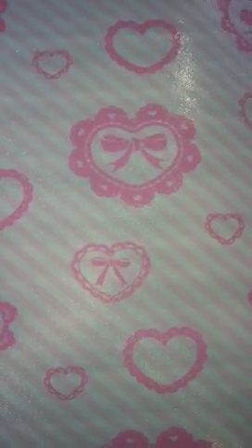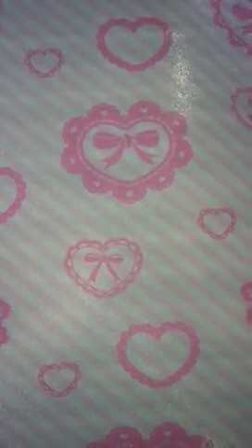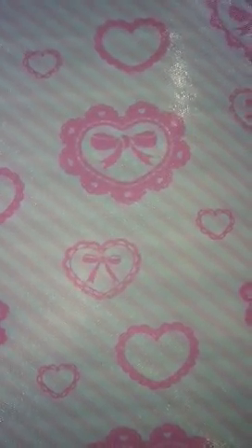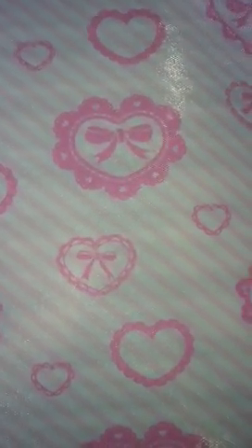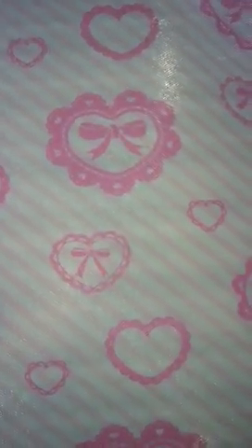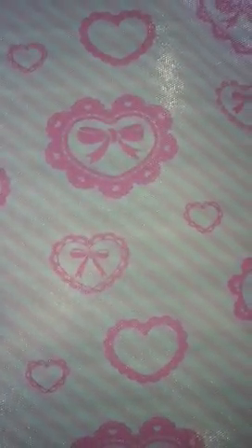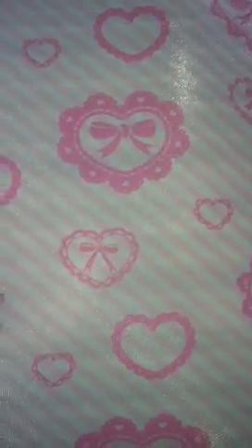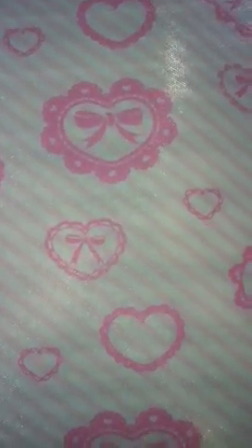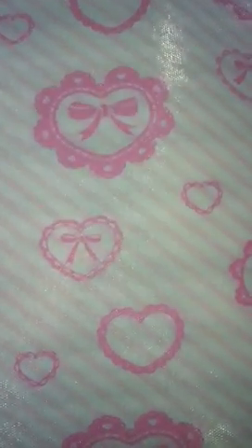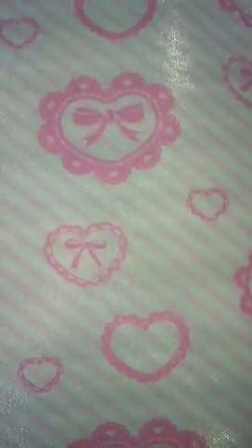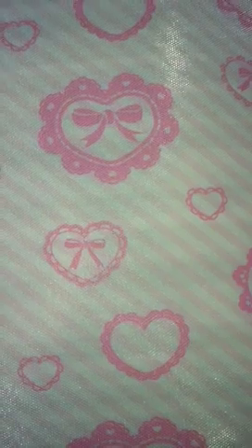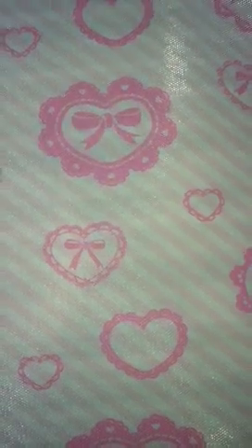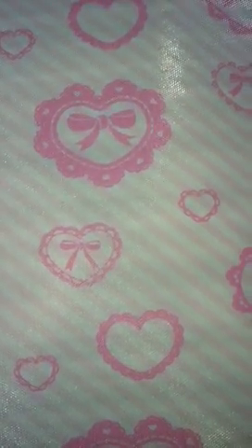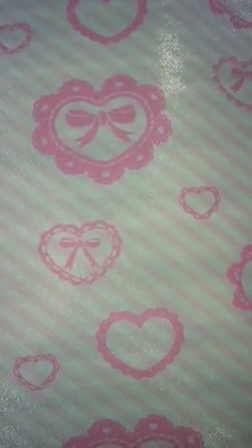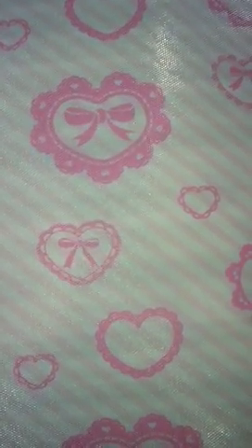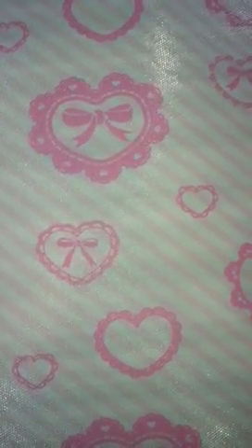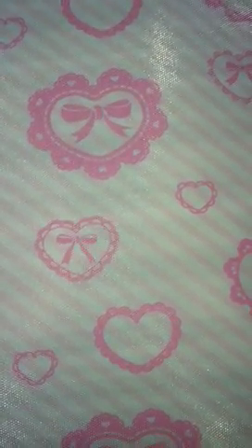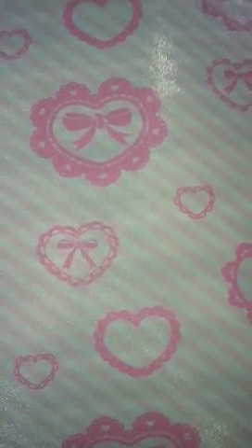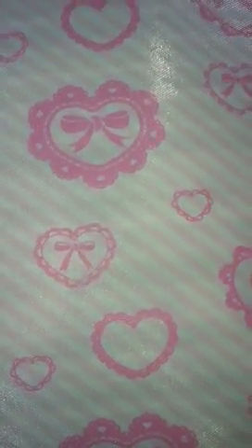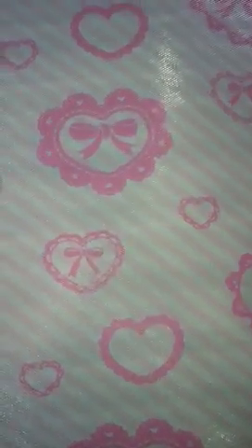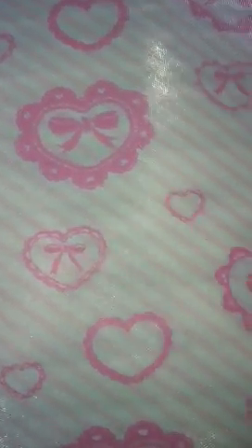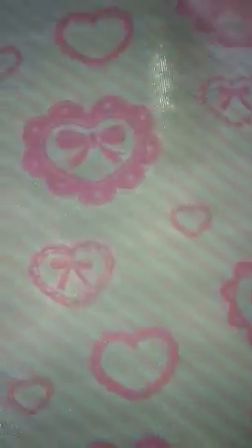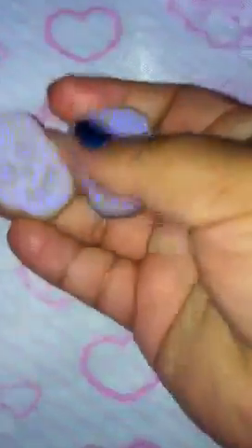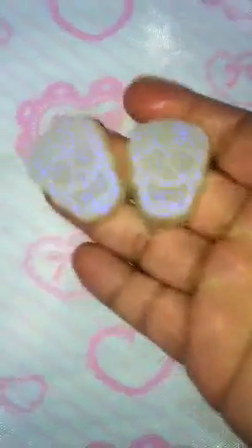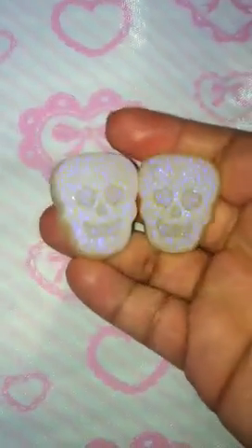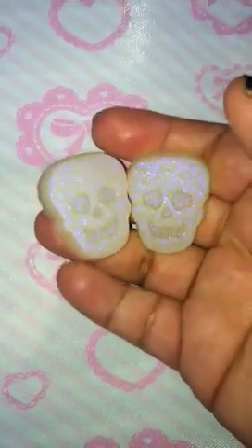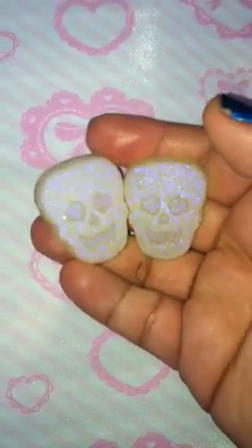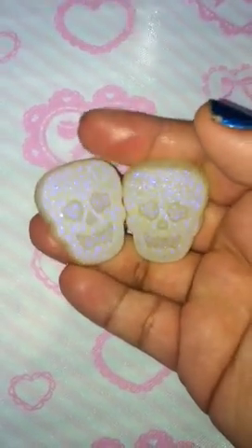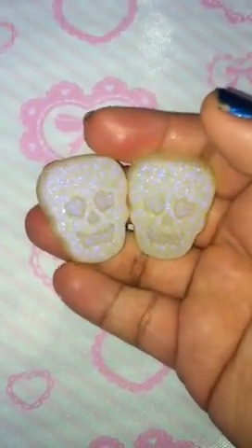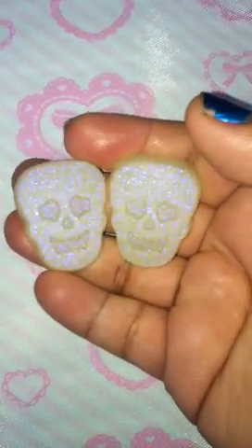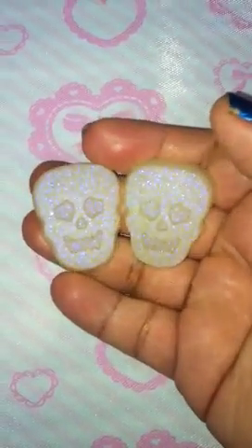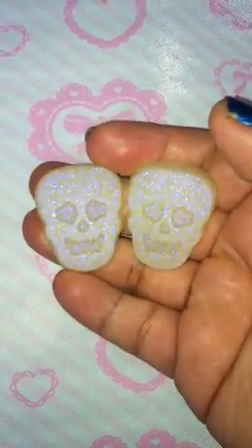Crafty Zombie Mommy here with a resin update. I'm gonna try to get this into one video, but if I can't I'm gonna do two. The first thing that I made — I made these two little skulls.